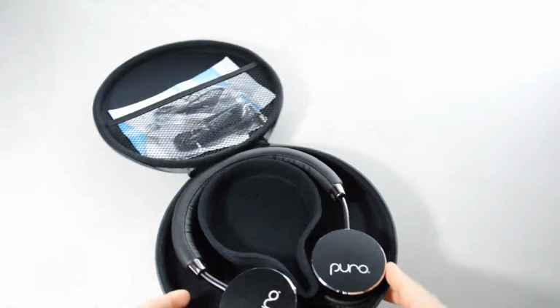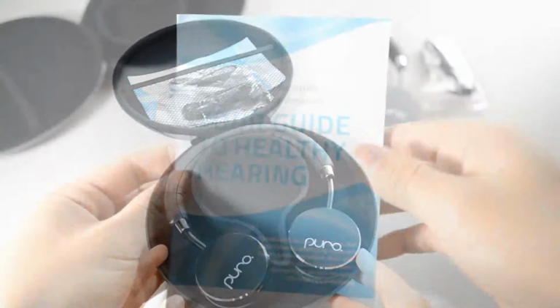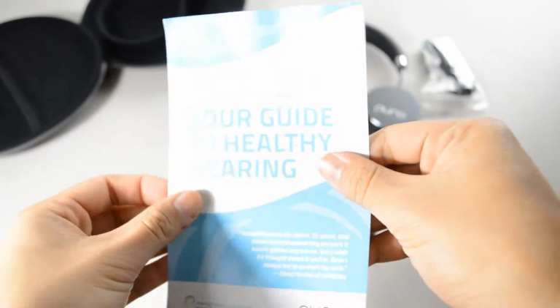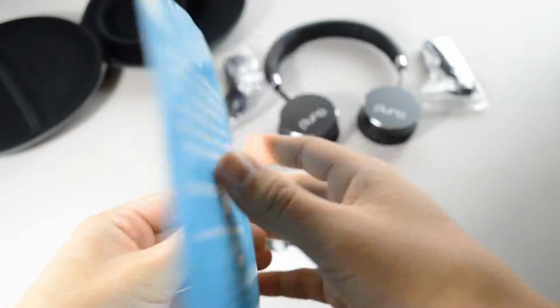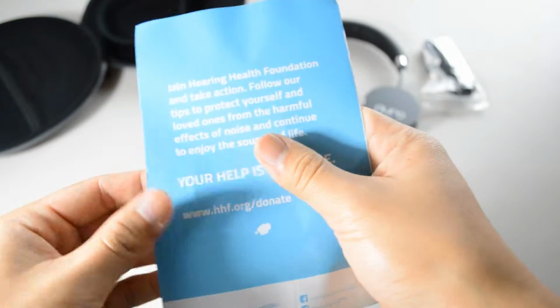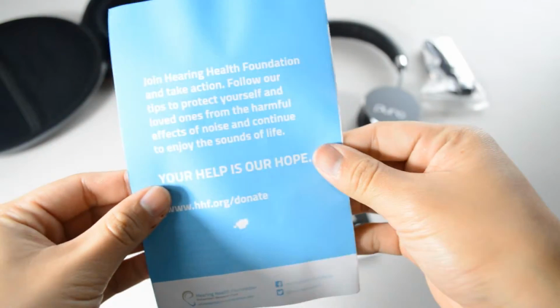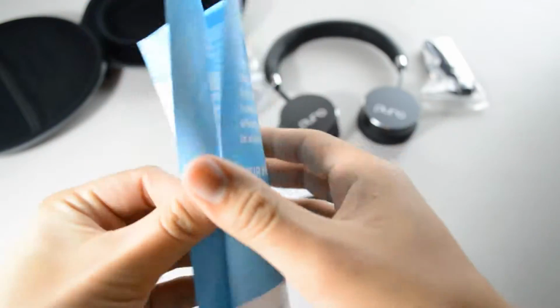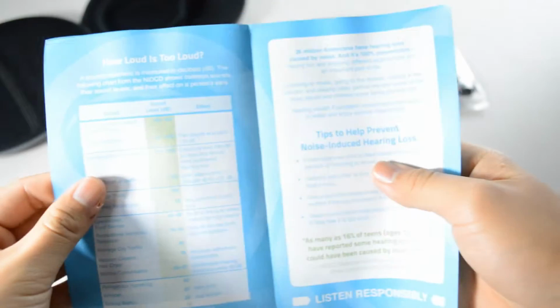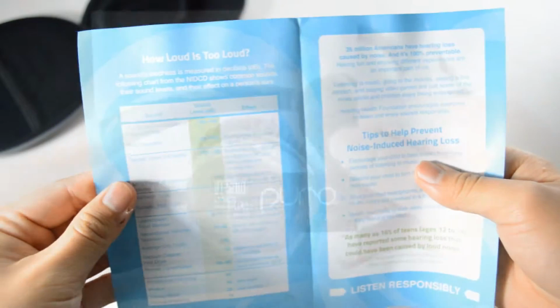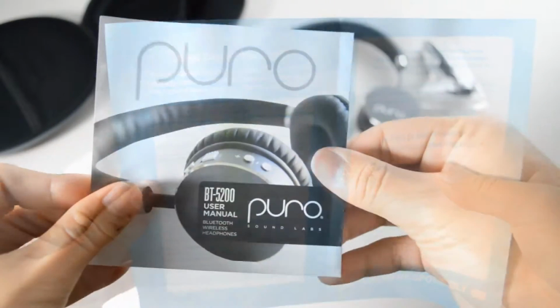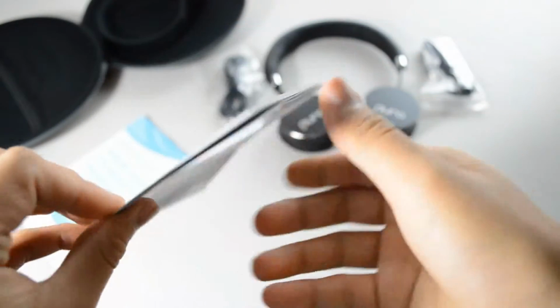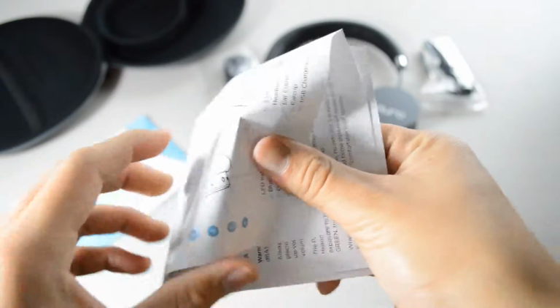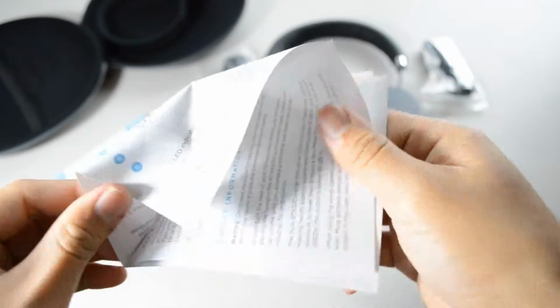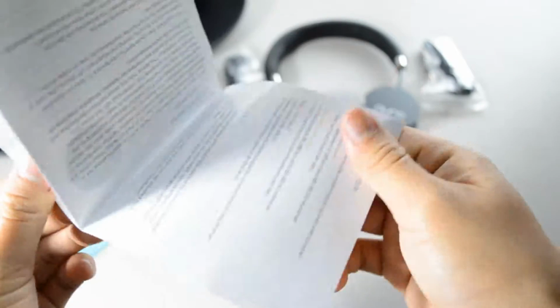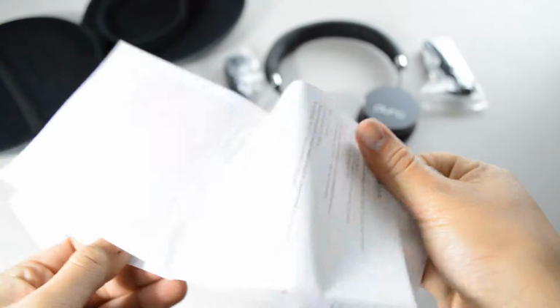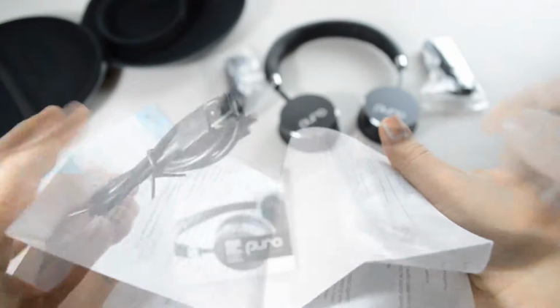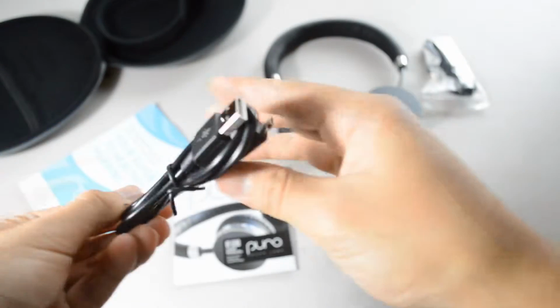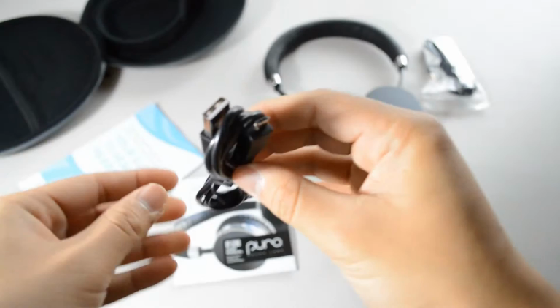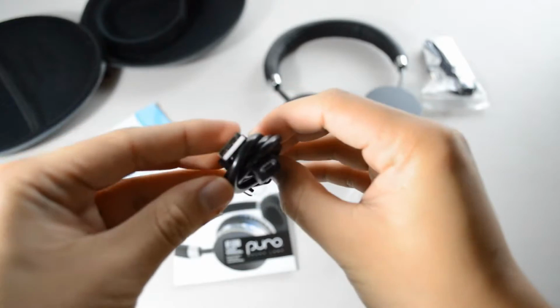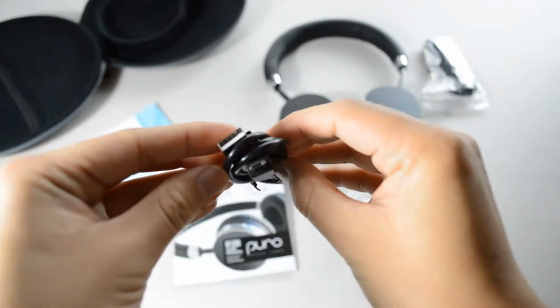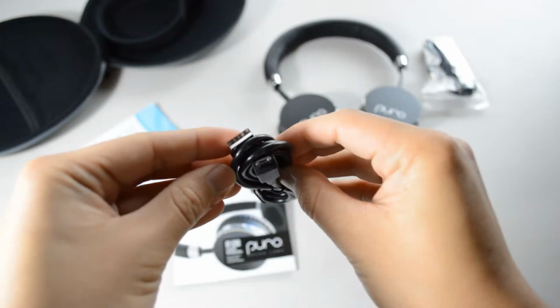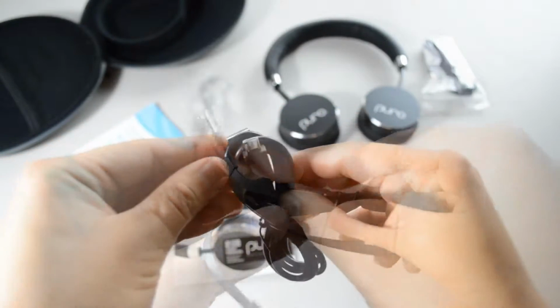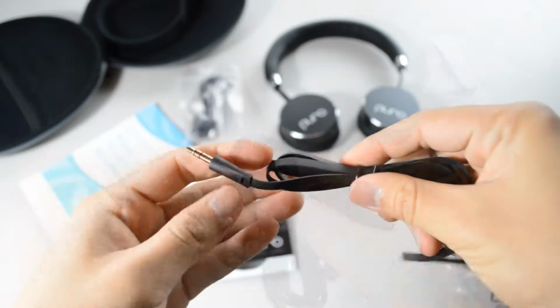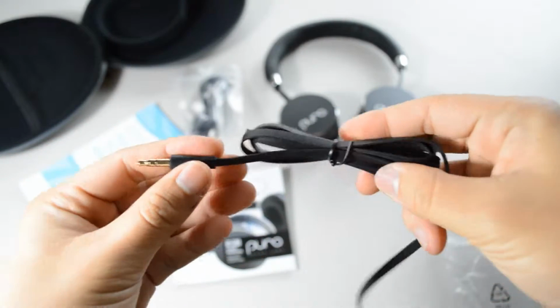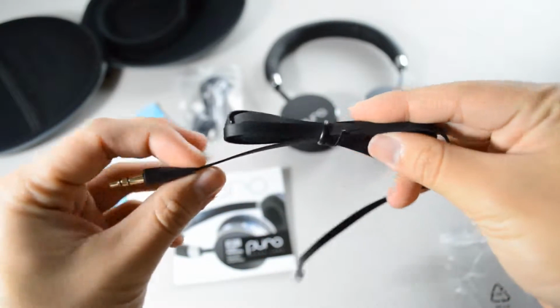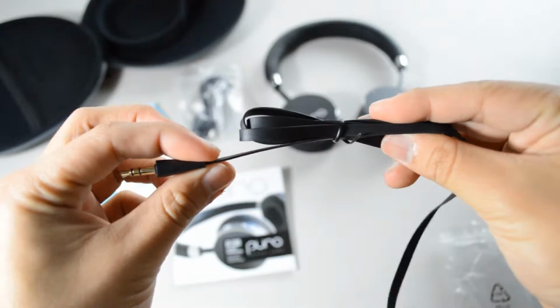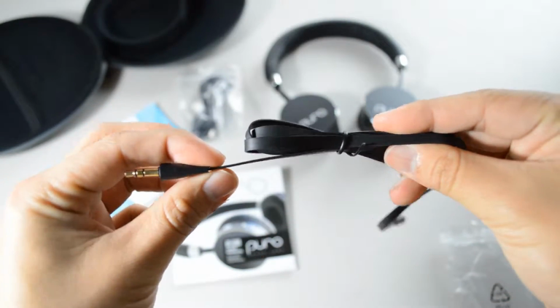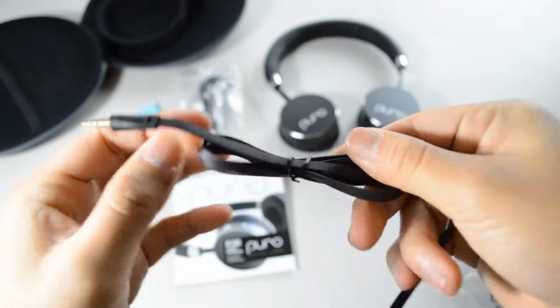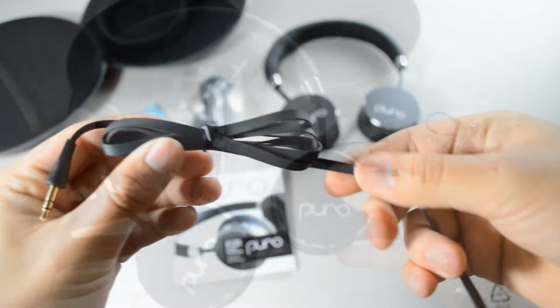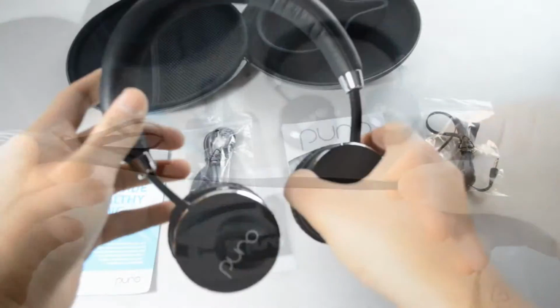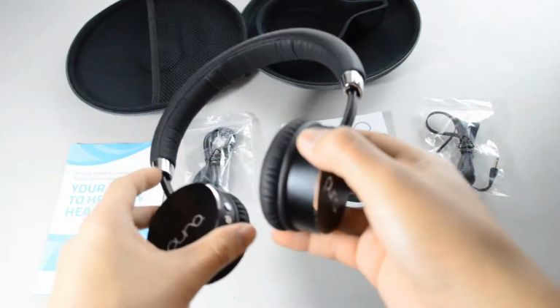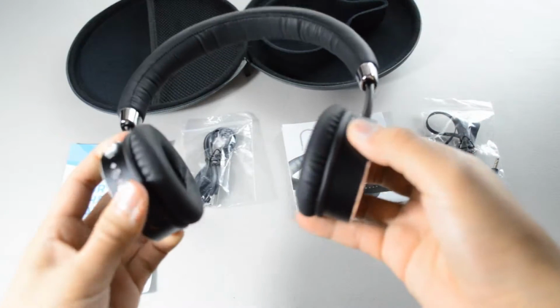Inside you also get a brochure that talks about hearing and a very straightforward user manual written in English. You also get a USB to micro USB charger, a super slim 3.5 millimeter headphone jack, and a super sleek durable headphone.